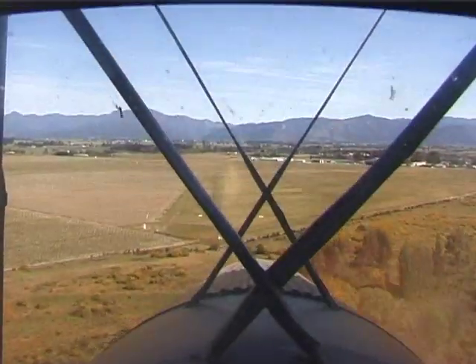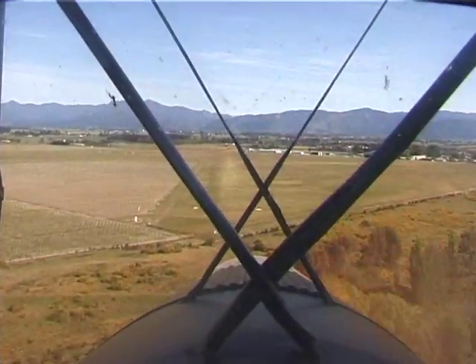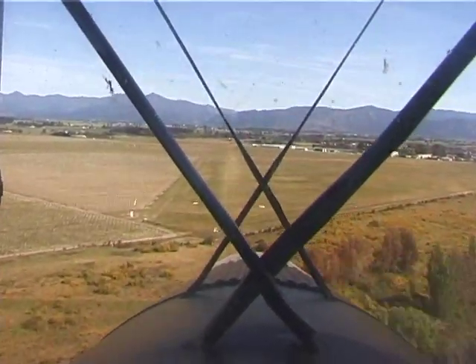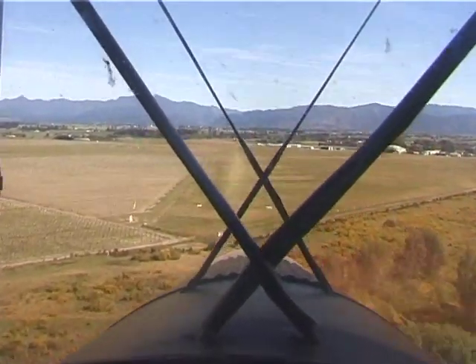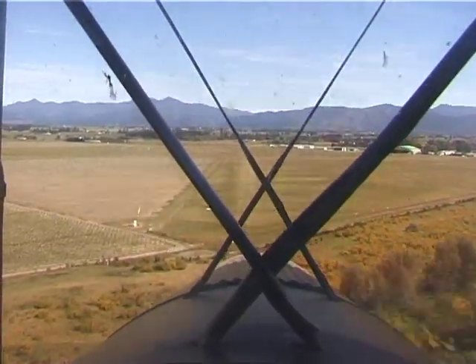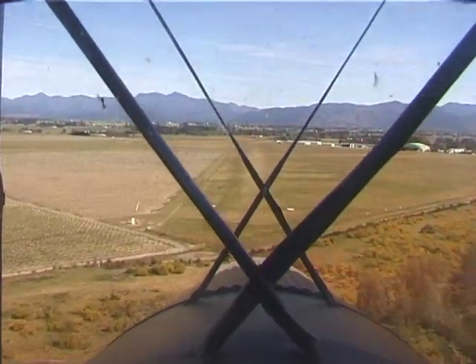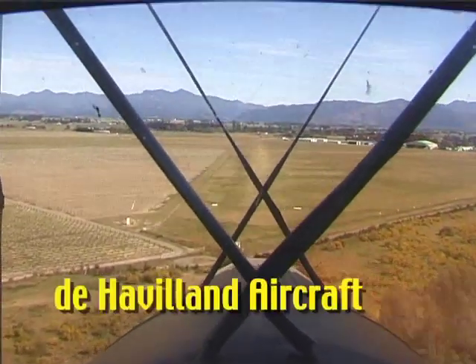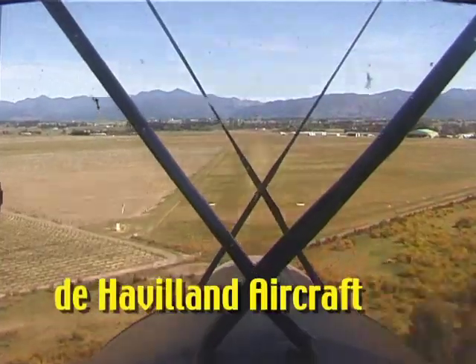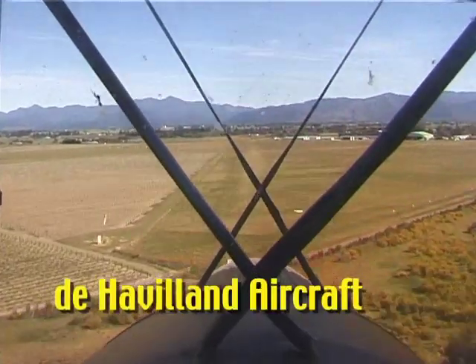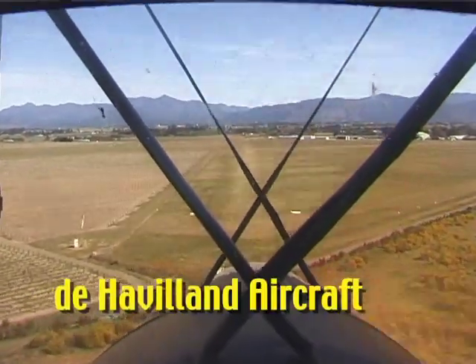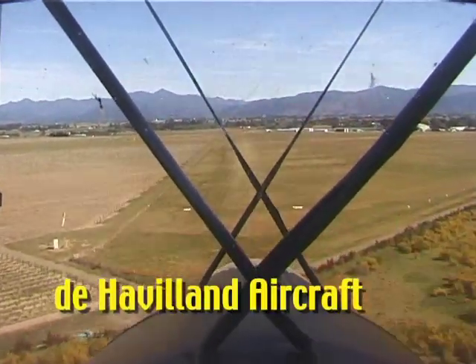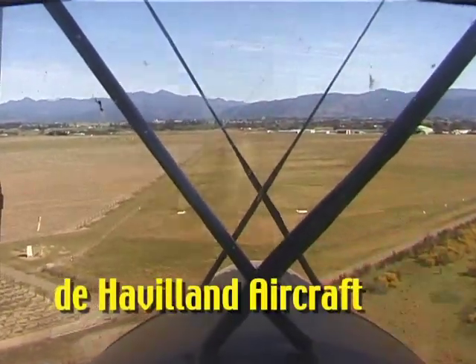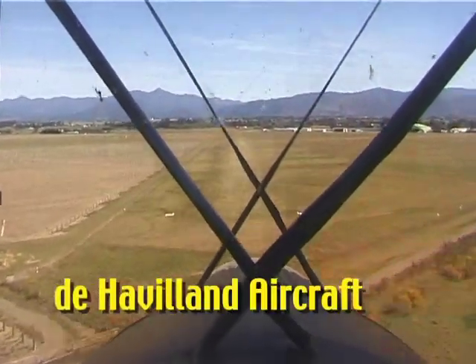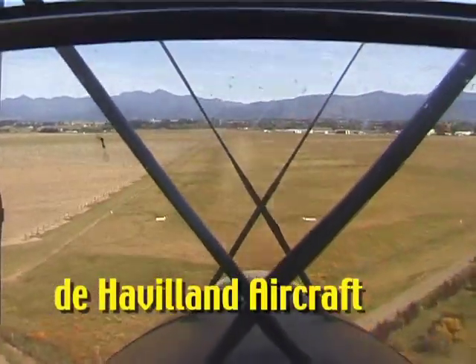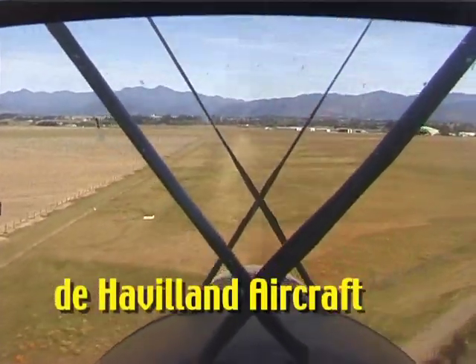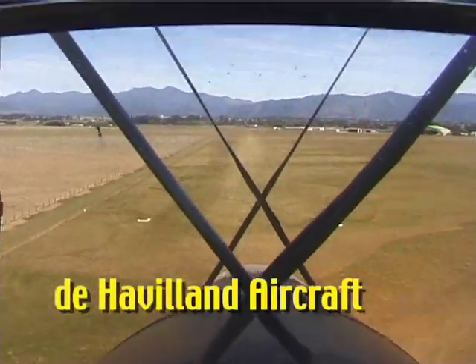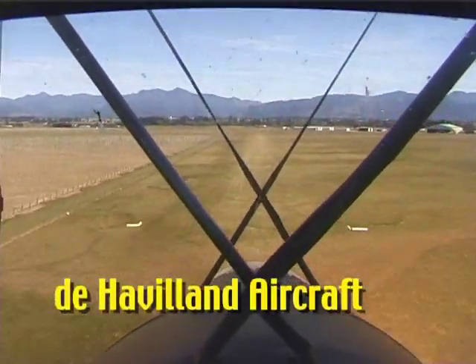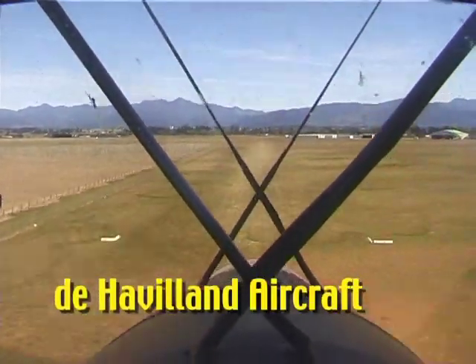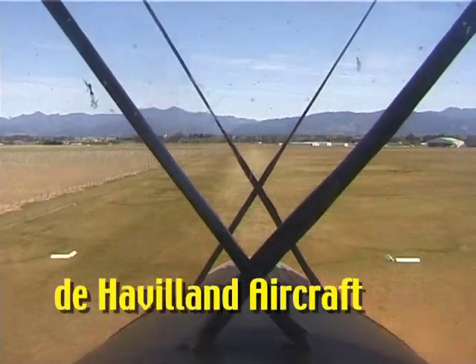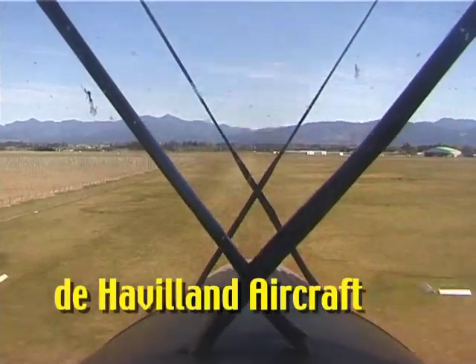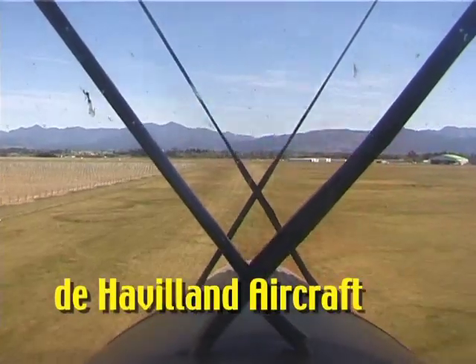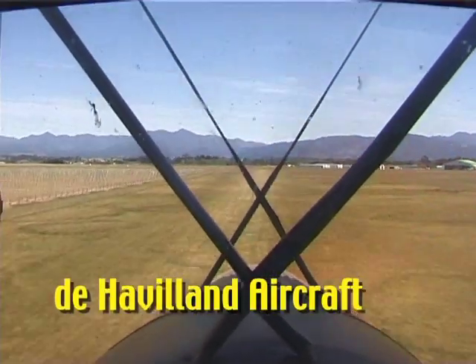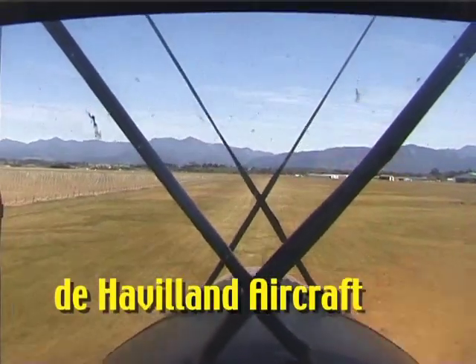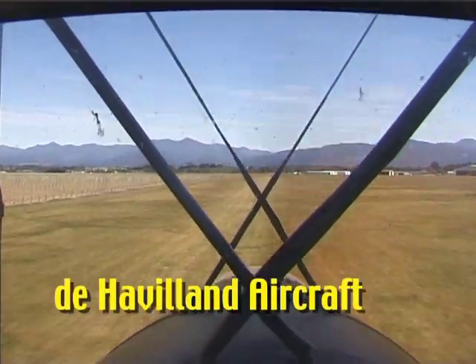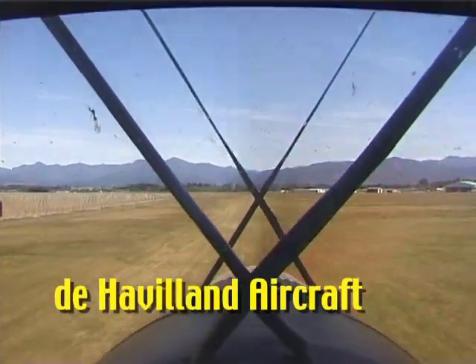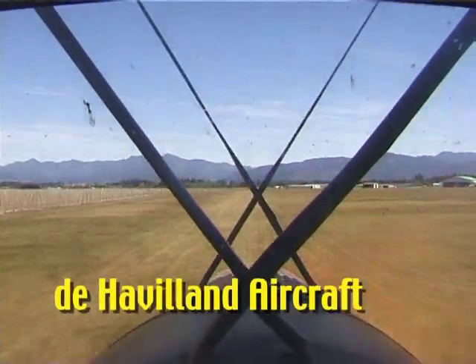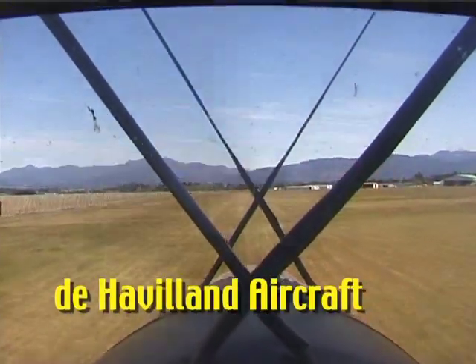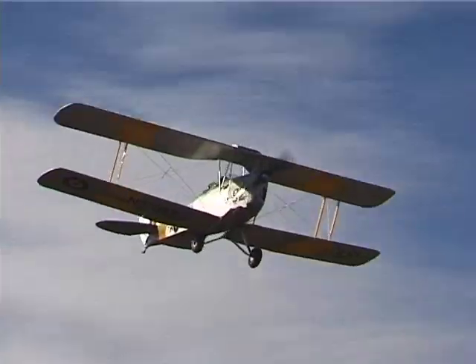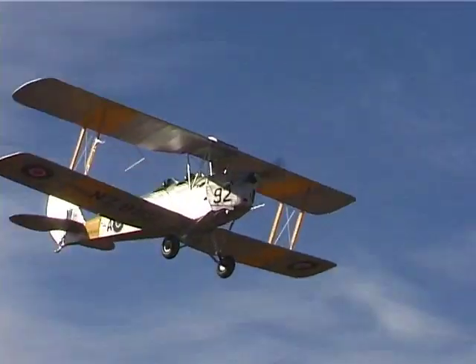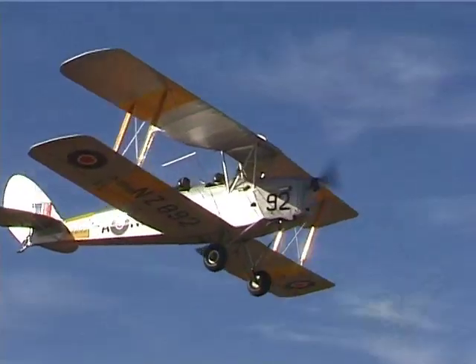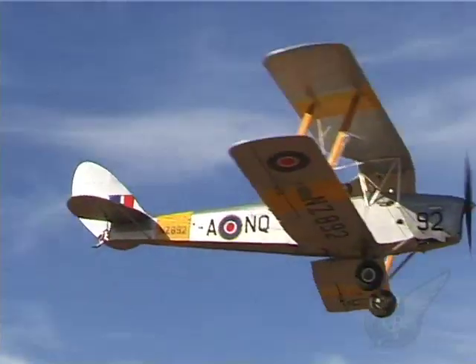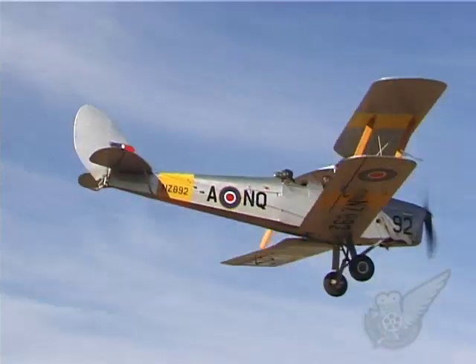Ever since designer Geoffrey de Havilland produced his first aircraft, the DH-1, for the aircraft manufacturing company during the First World War, the name of de Havilland has been synonymous with aviation, particularly in the British Commonwealth.